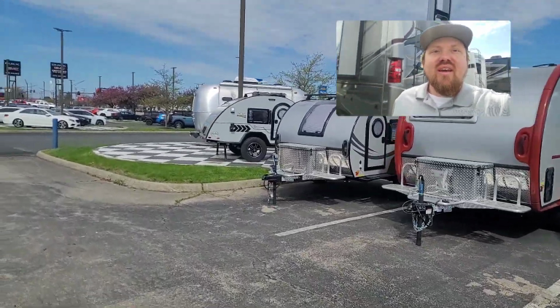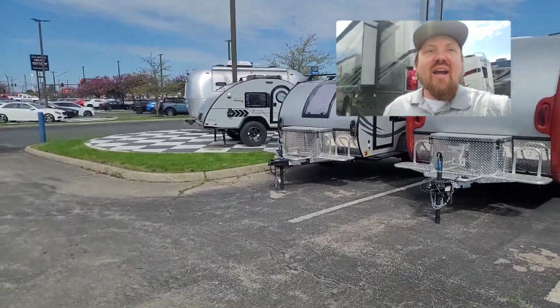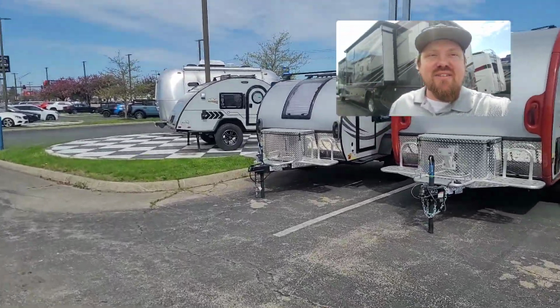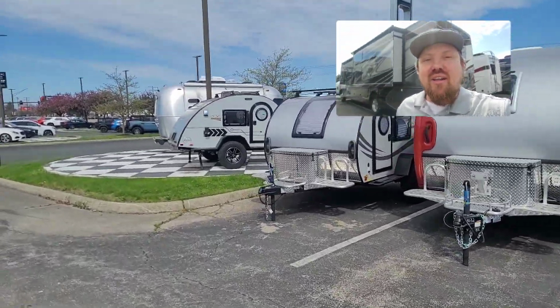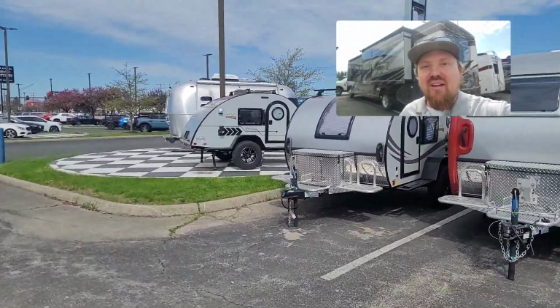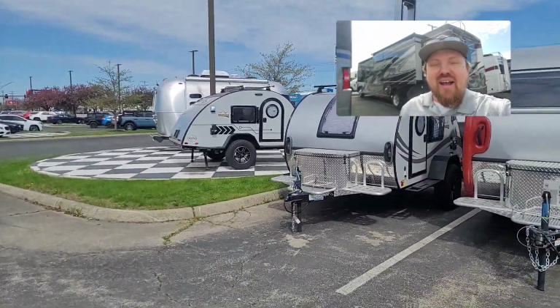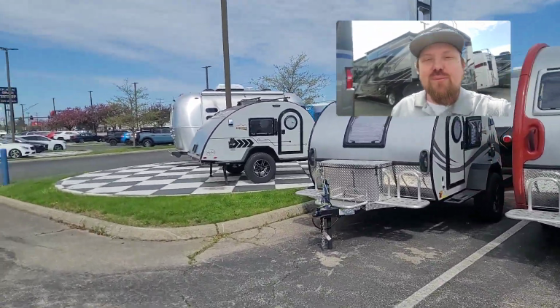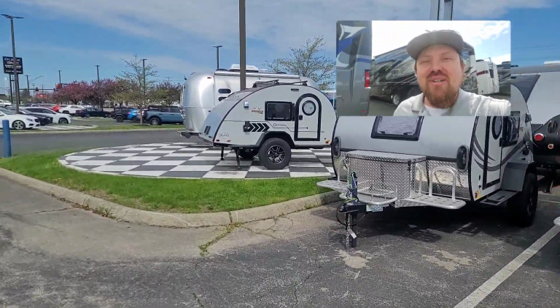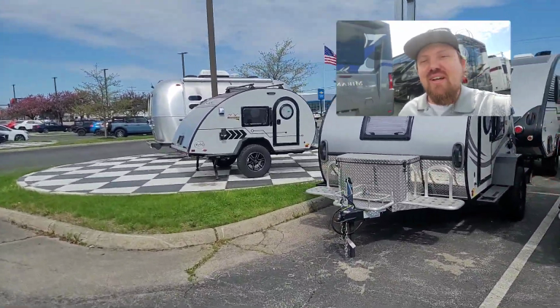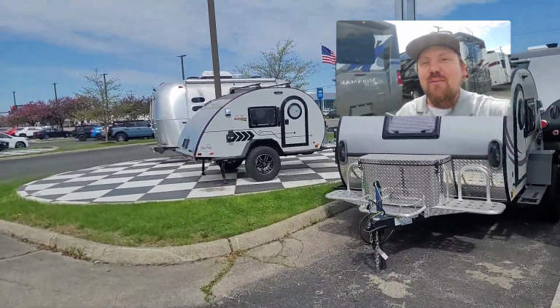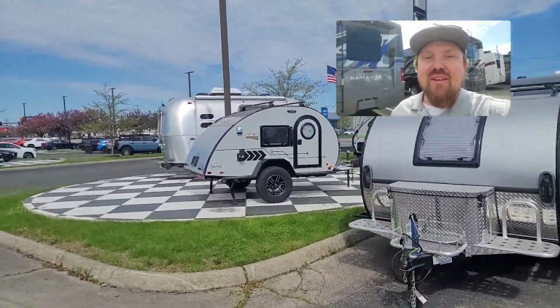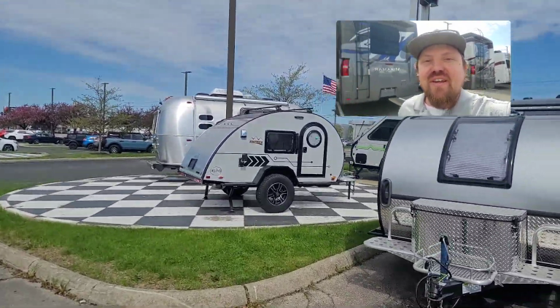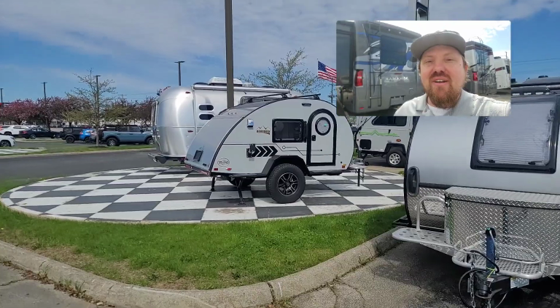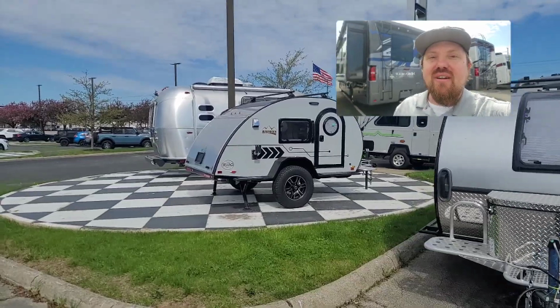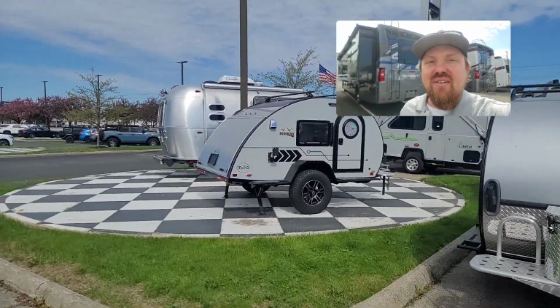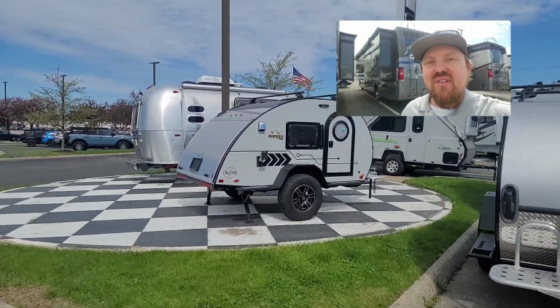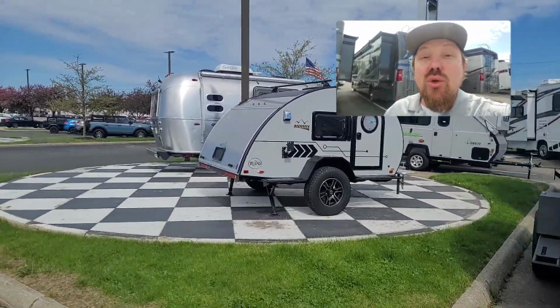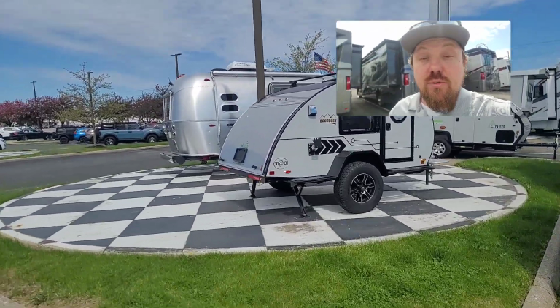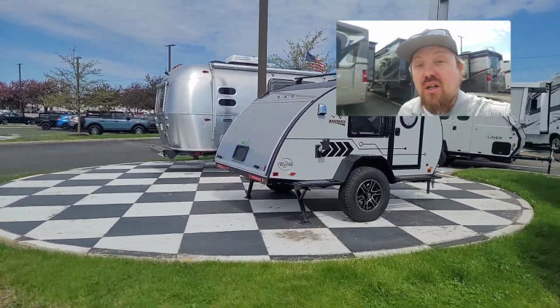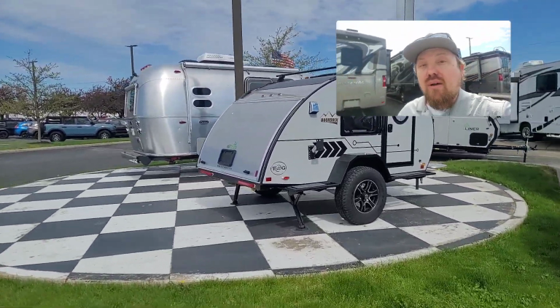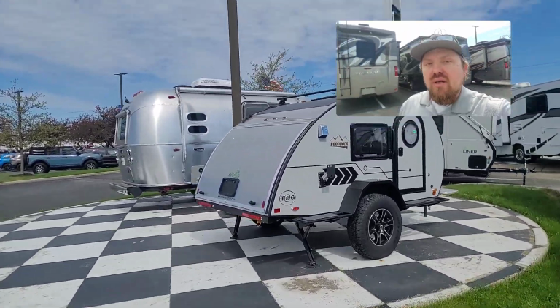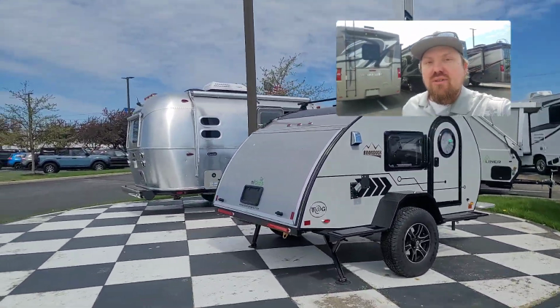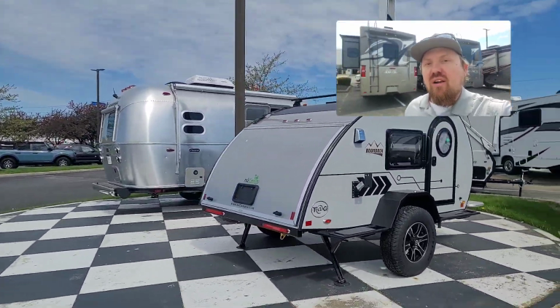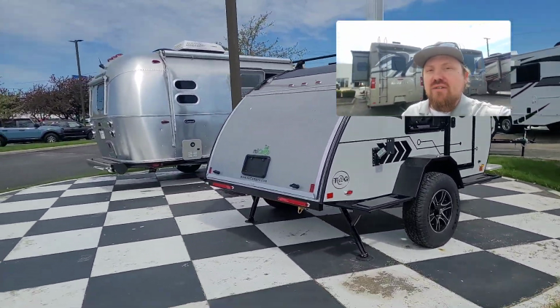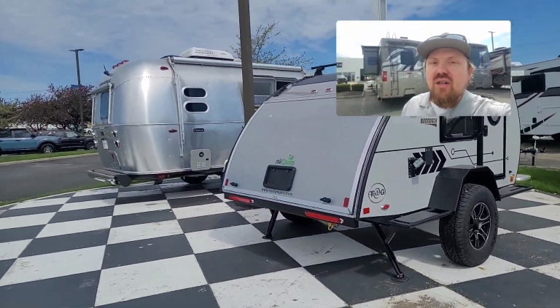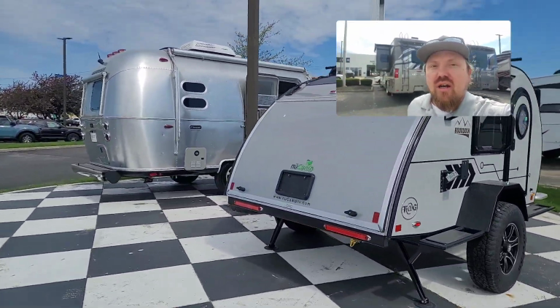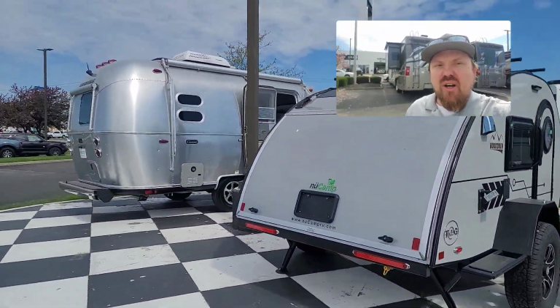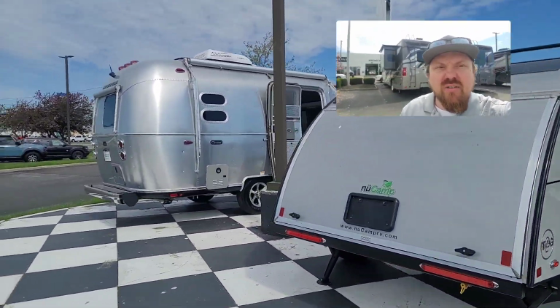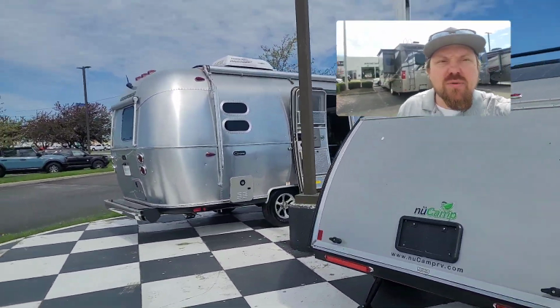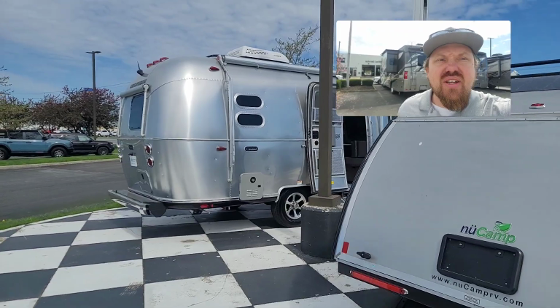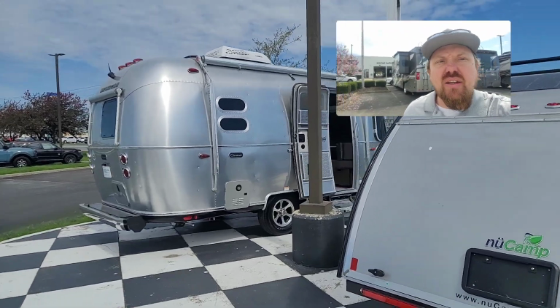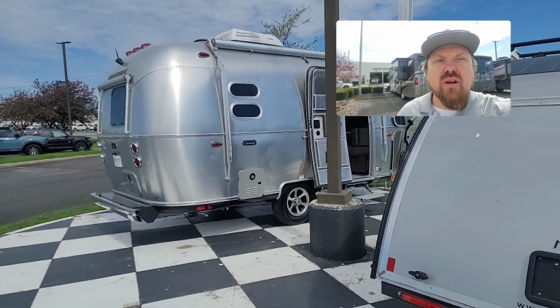Hey guys, Derek here. As promised, I'm going to make a little video of the two Airstreams we talked about — two Caravels — starting here first with this 19-footer.